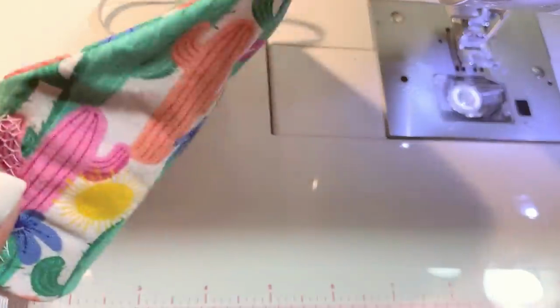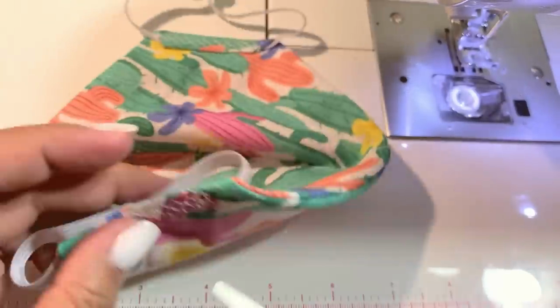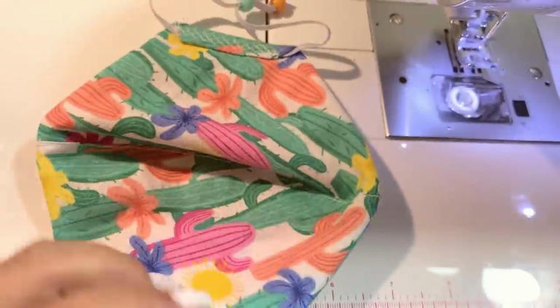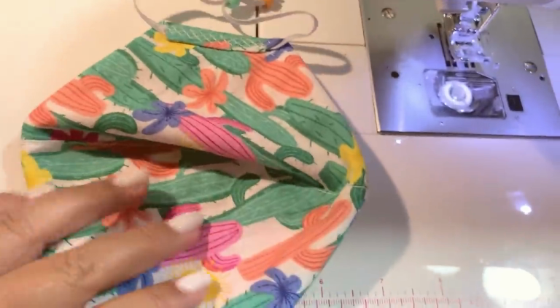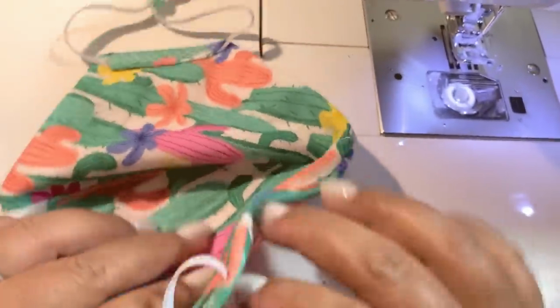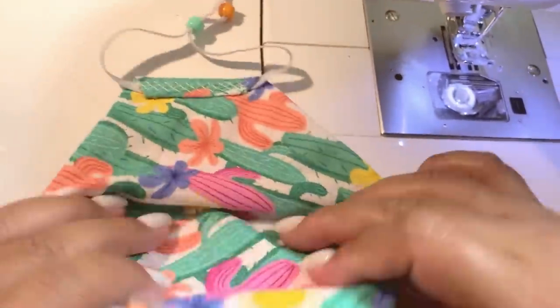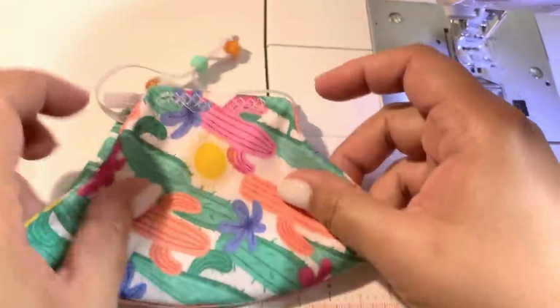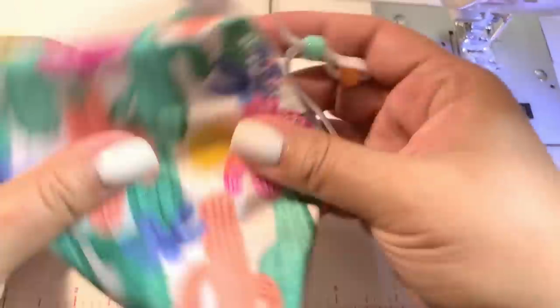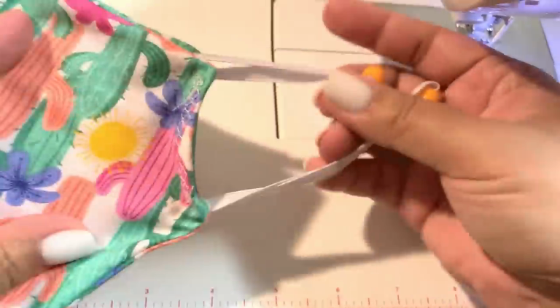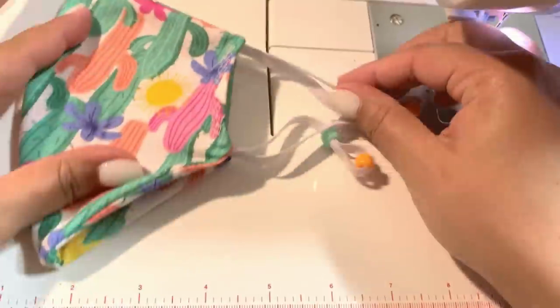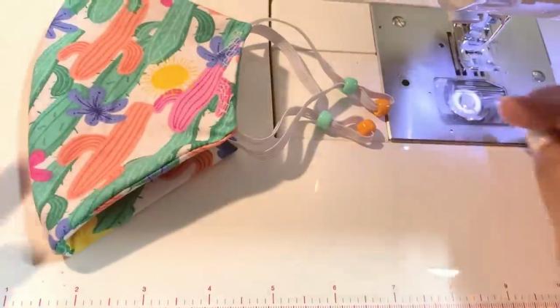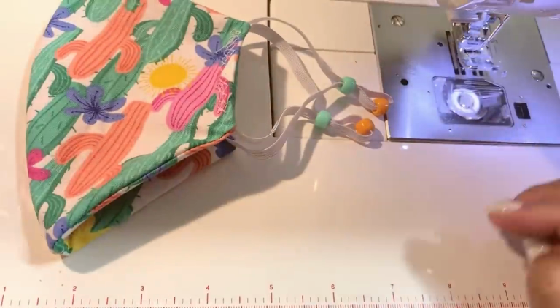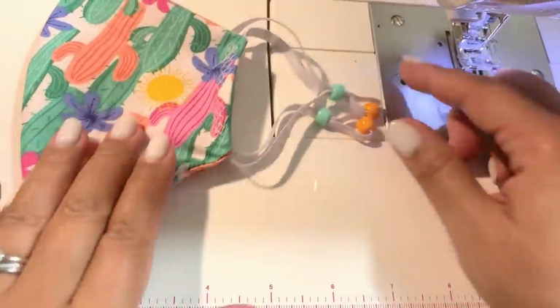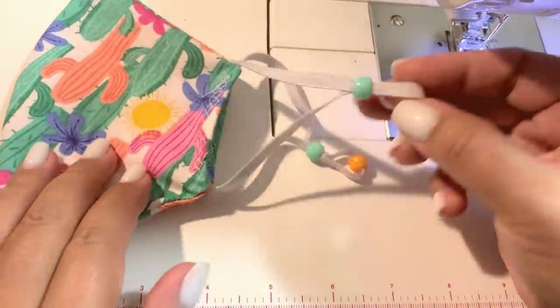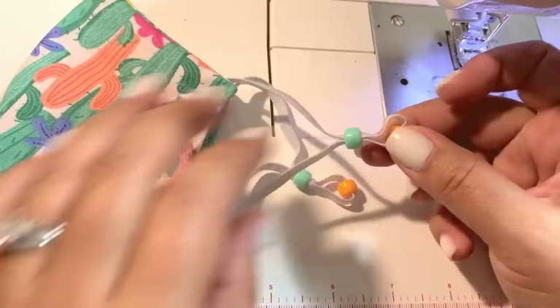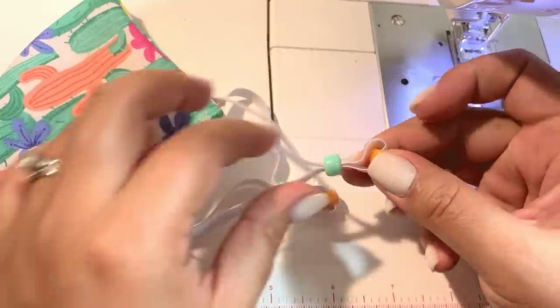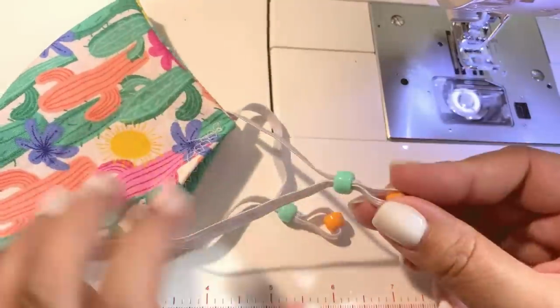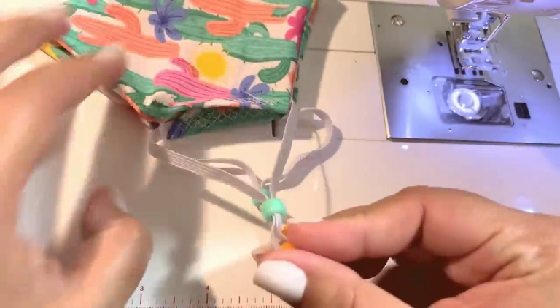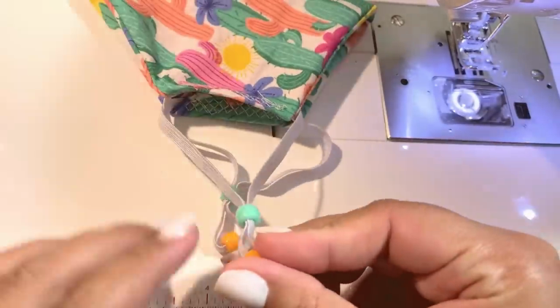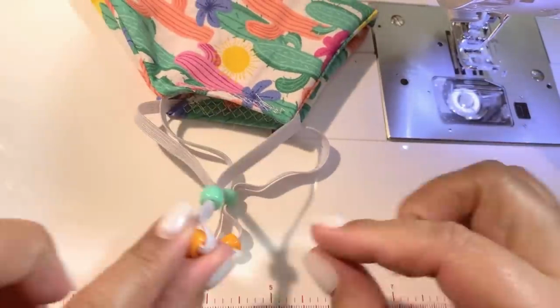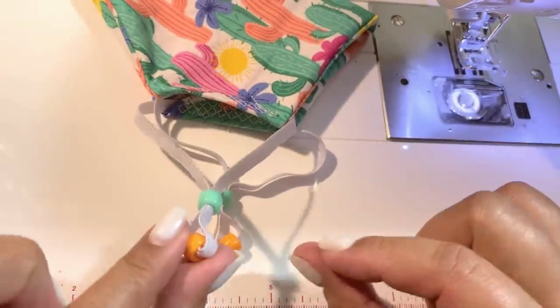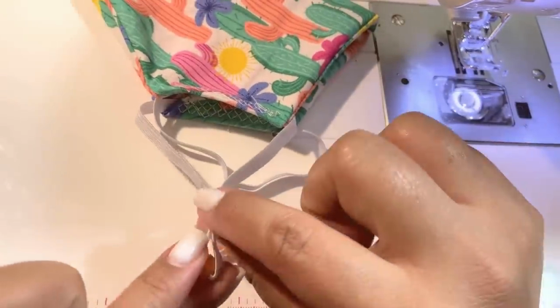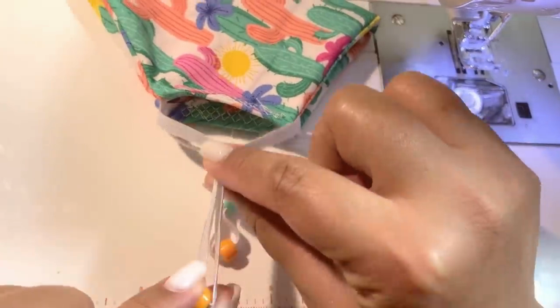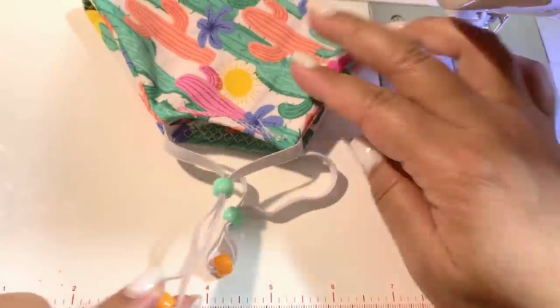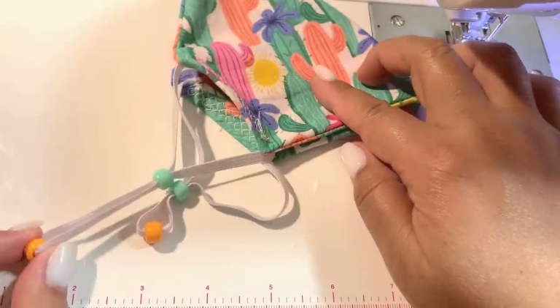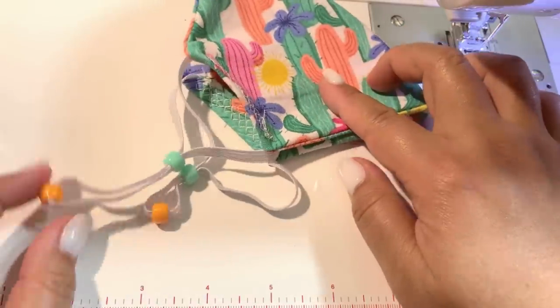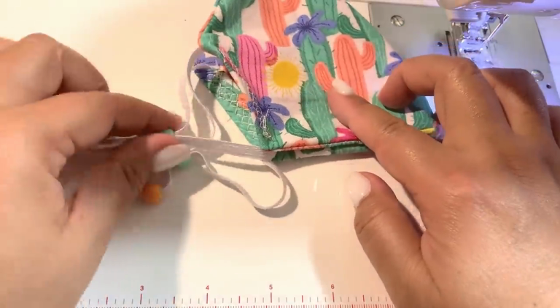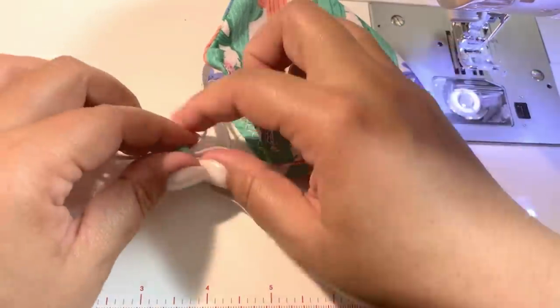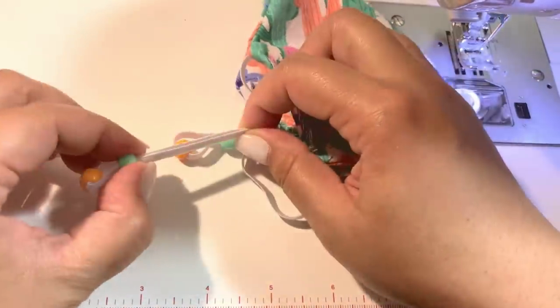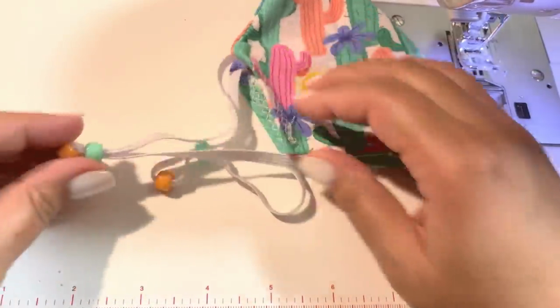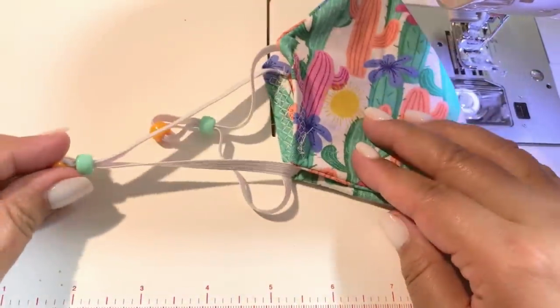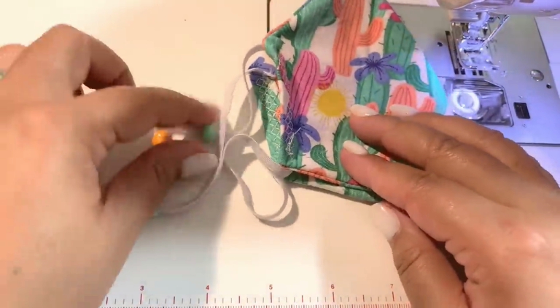And there you have it — an adjustable face mask. As you can see, you can tighten it and loosen it.